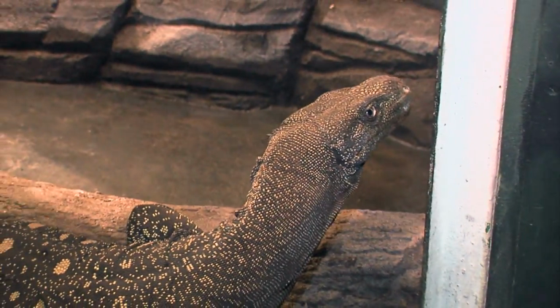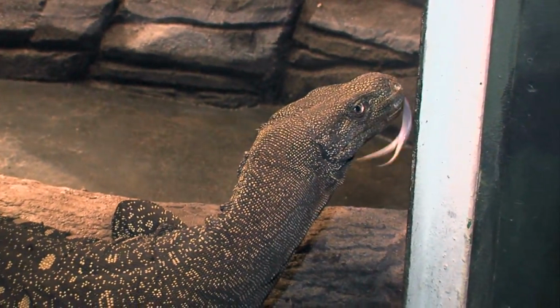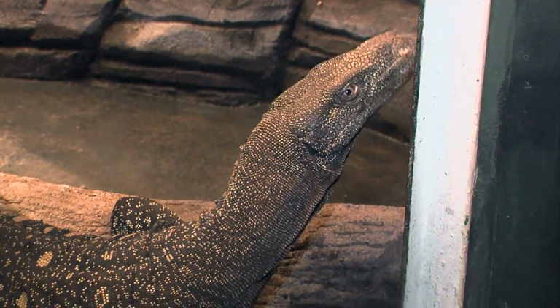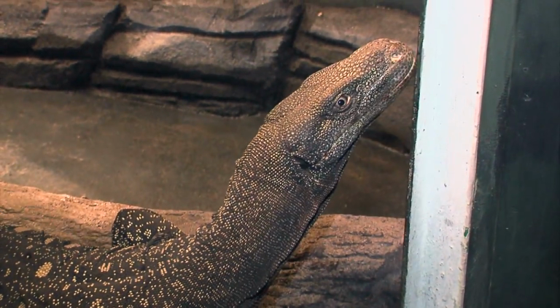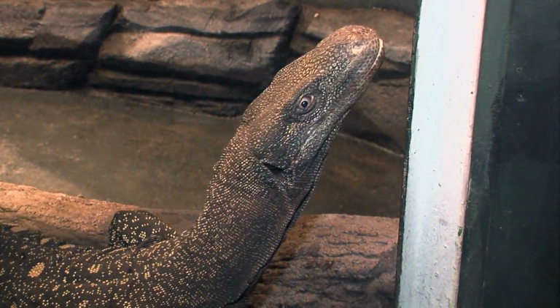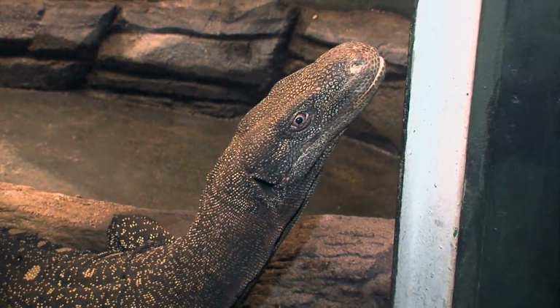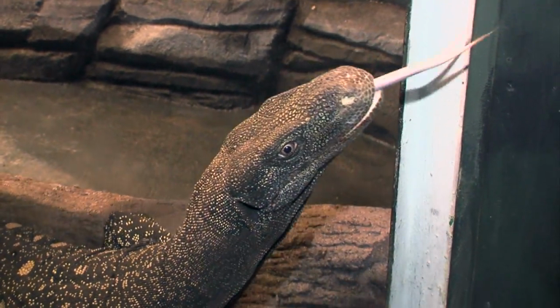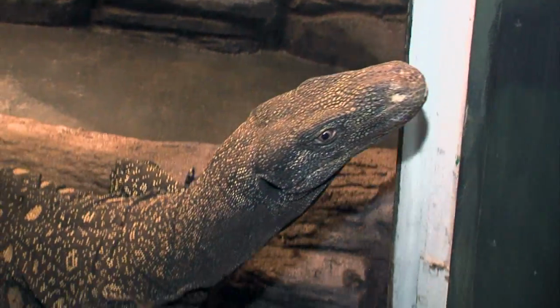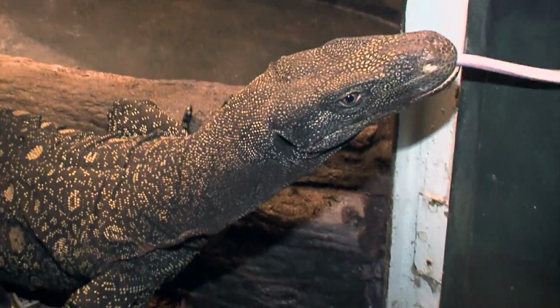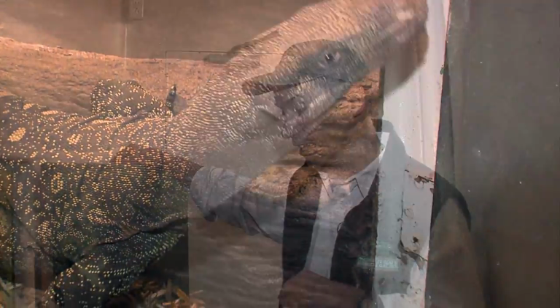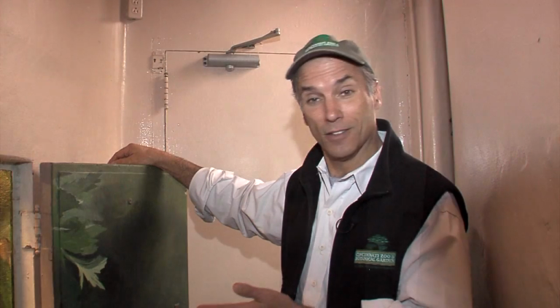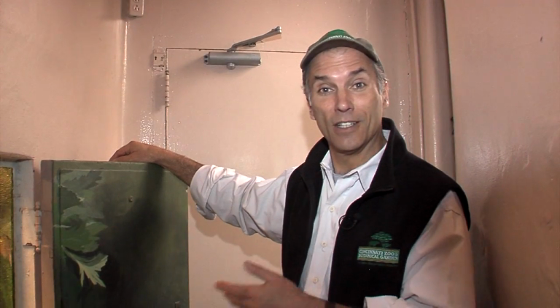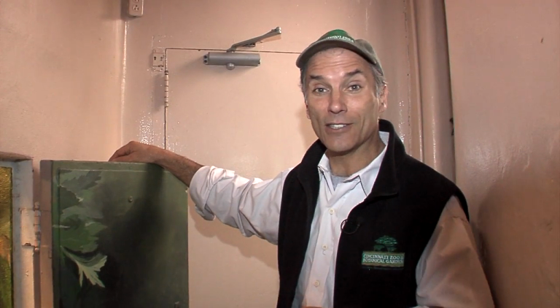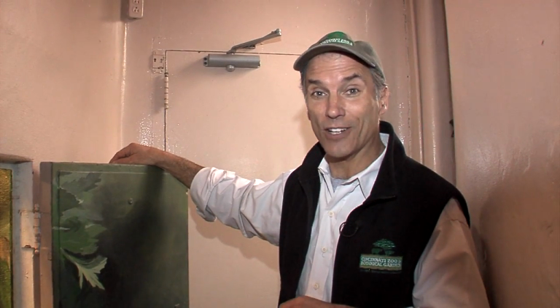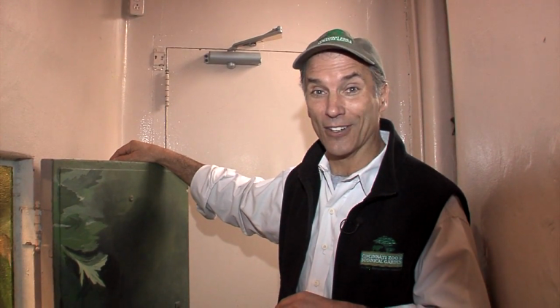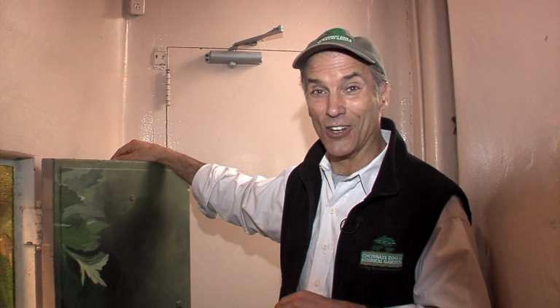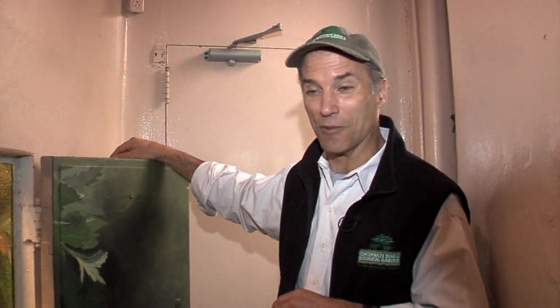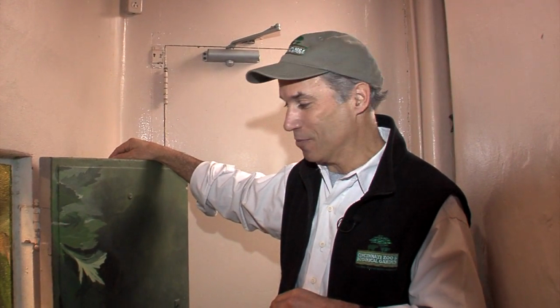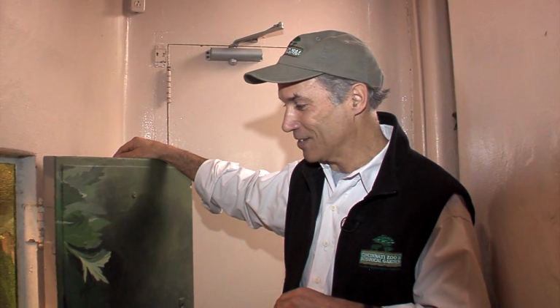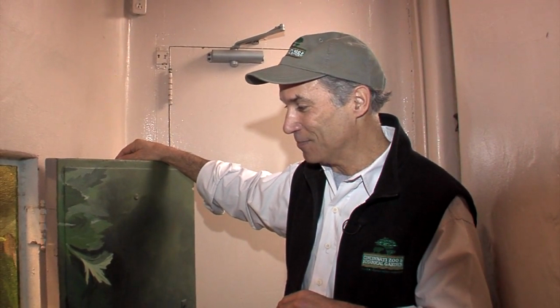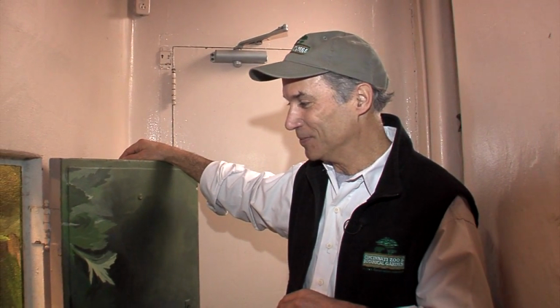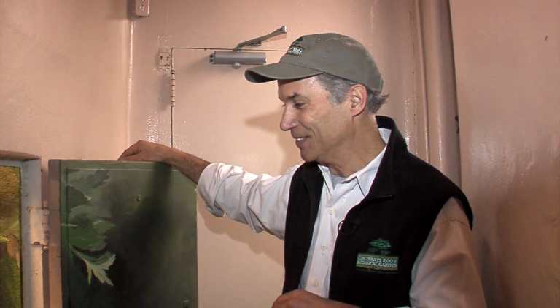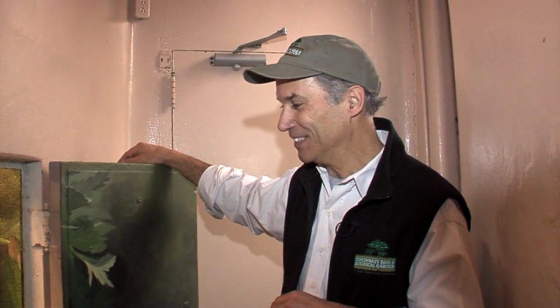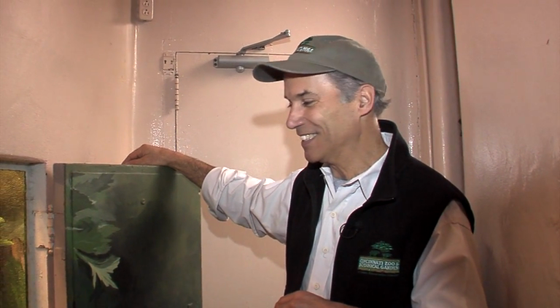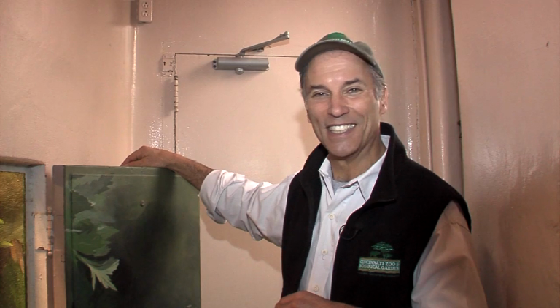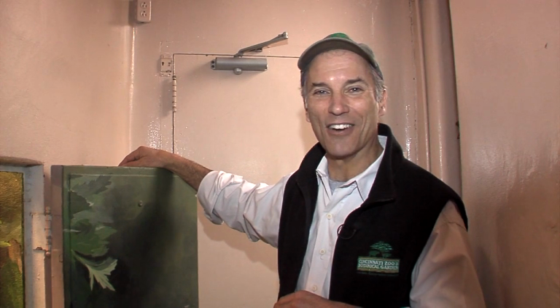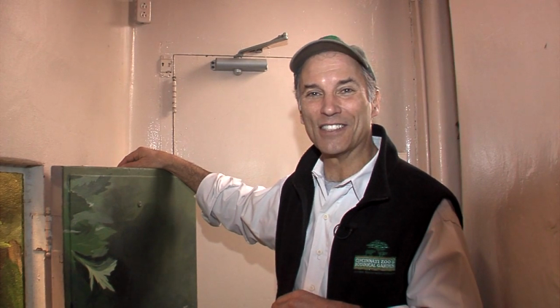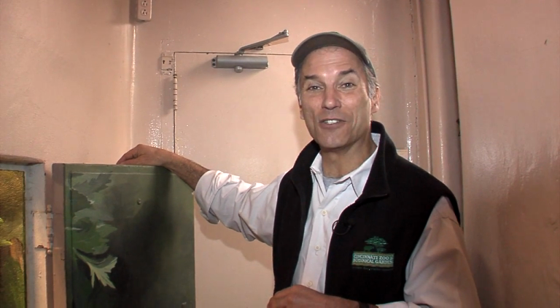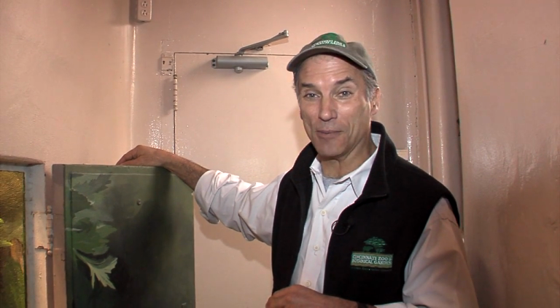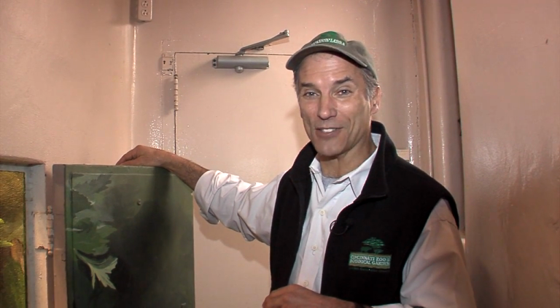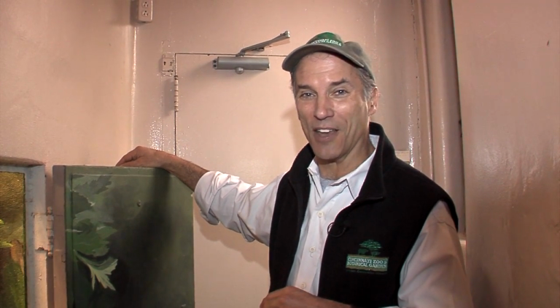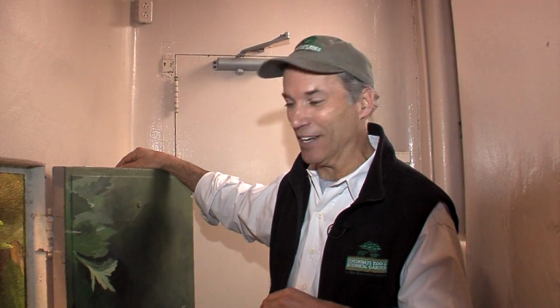They are a fantastic animal and clearly not so hard to handle as long as everybody remains calm. Here at the Cincinnati Zoo Reptile House, I'm Thane Maynard.